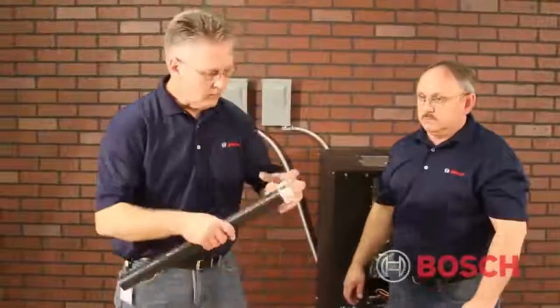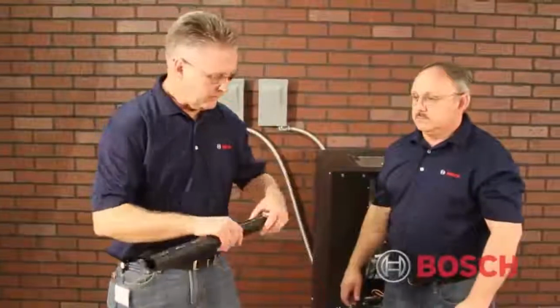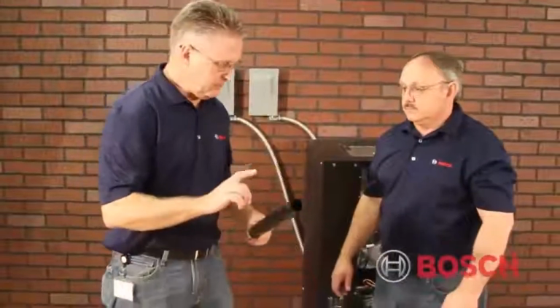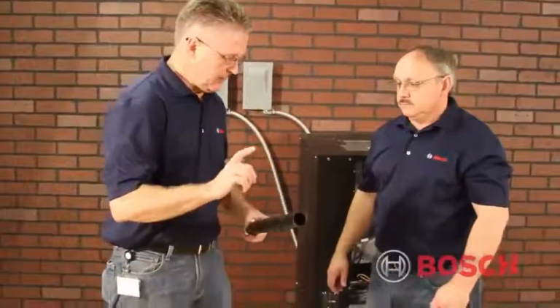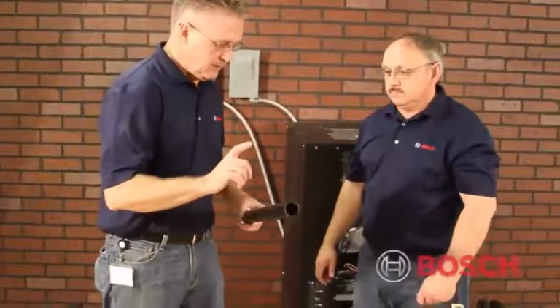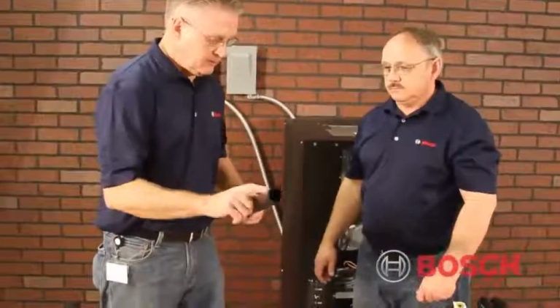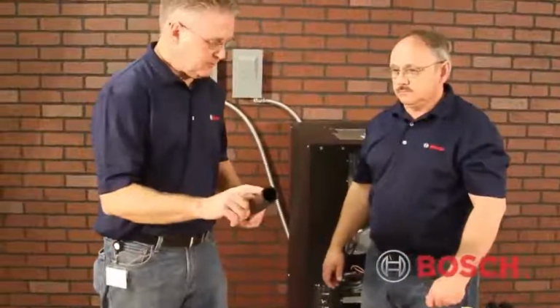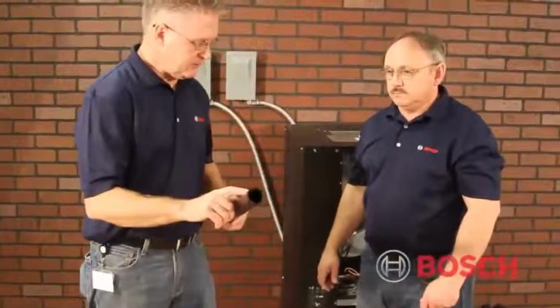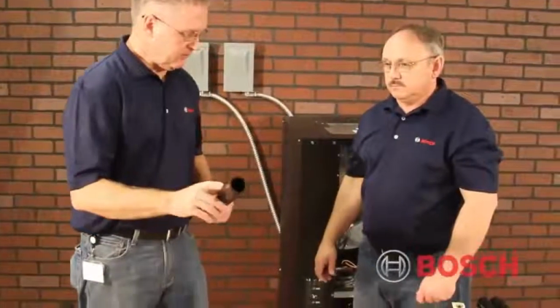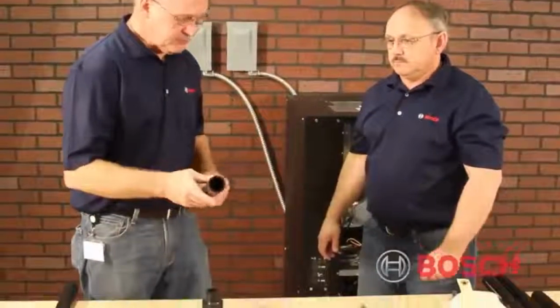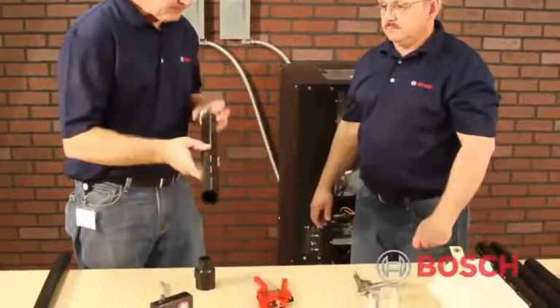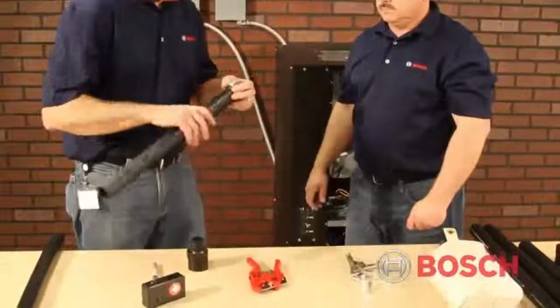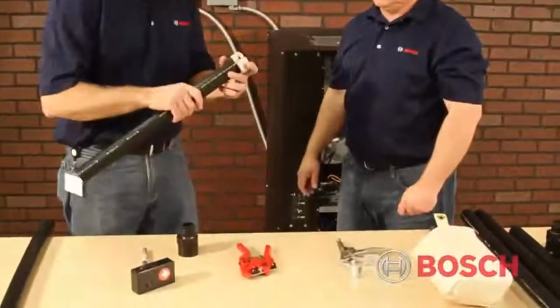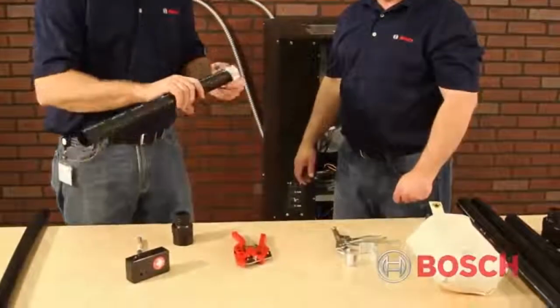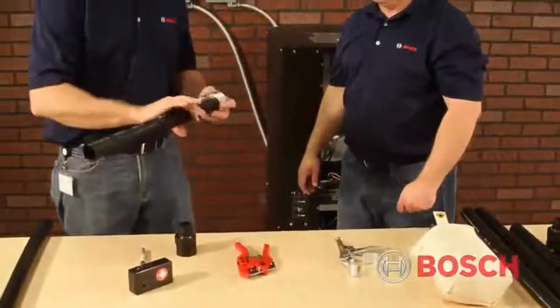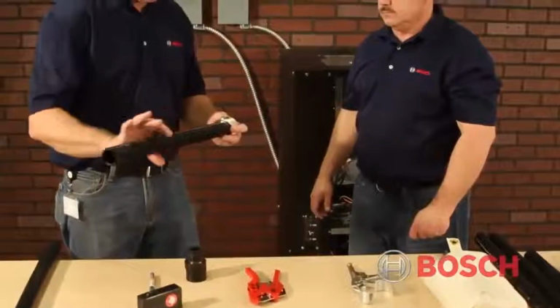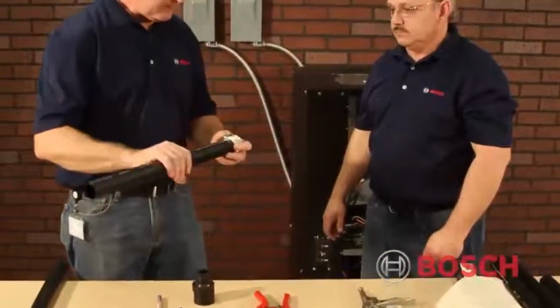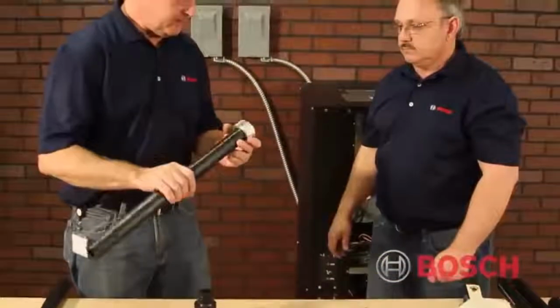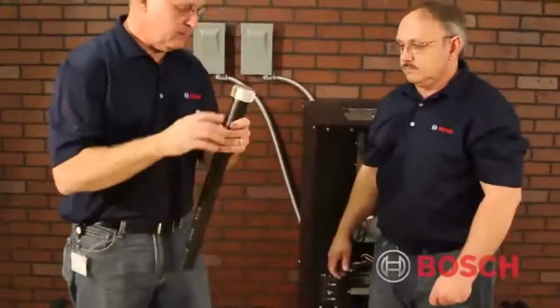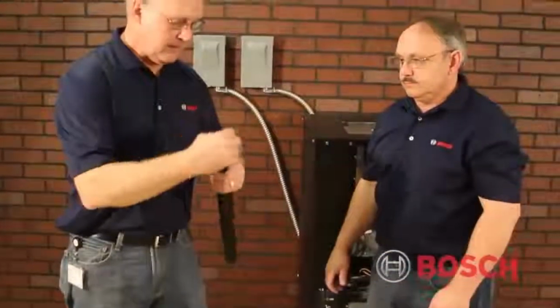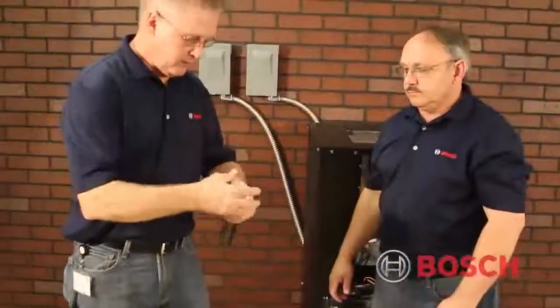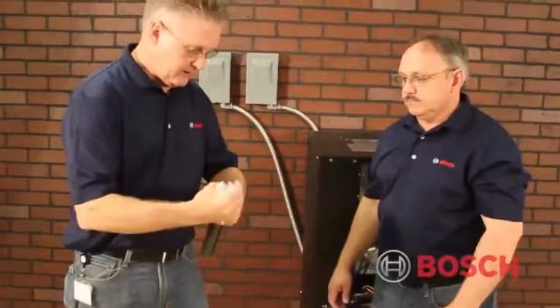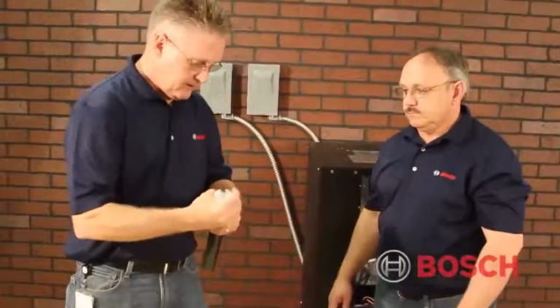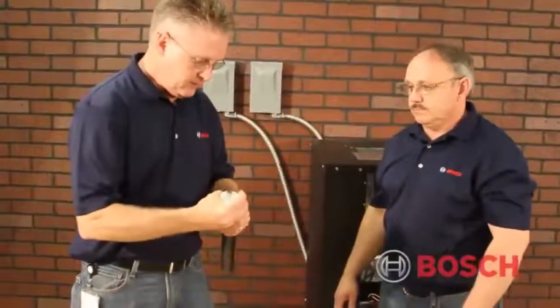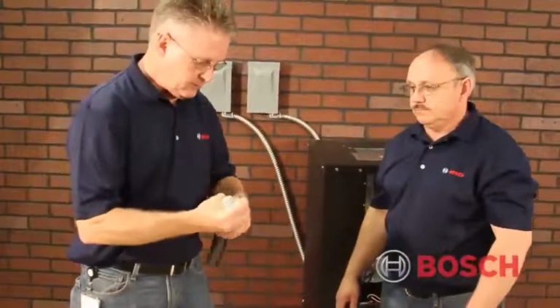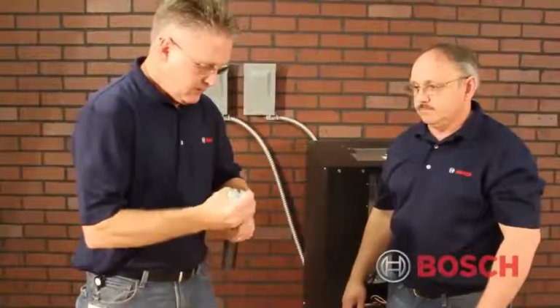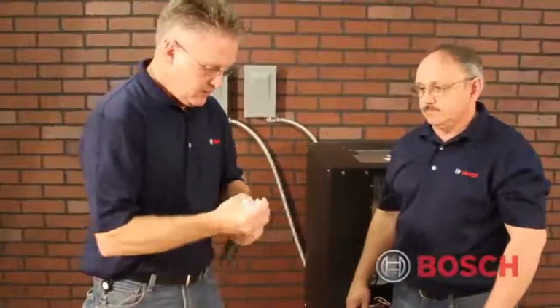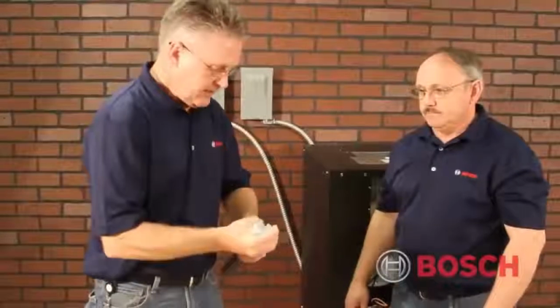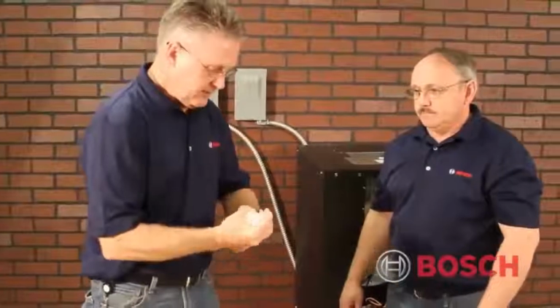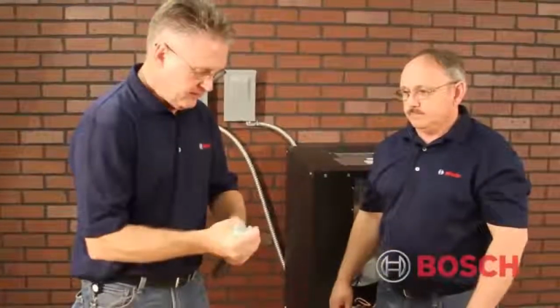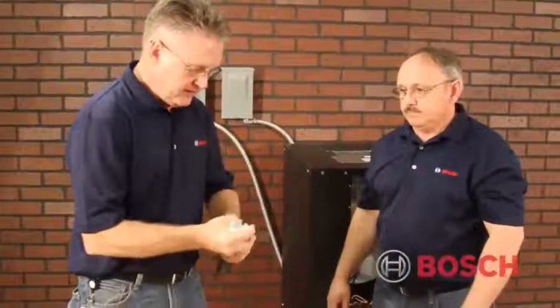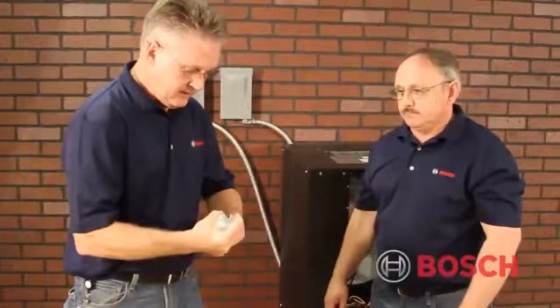Mark, we need to do some inch and a quarter fusion. So what I'm going to do is I've got some pipe cut here. I'm going to go ahead and do some chamfering of the end.